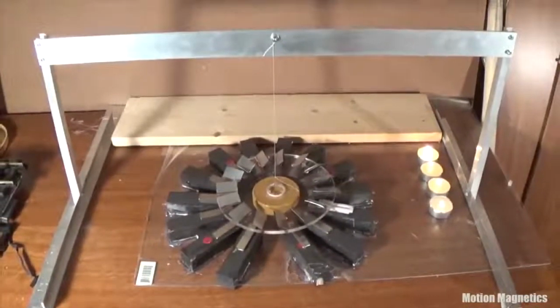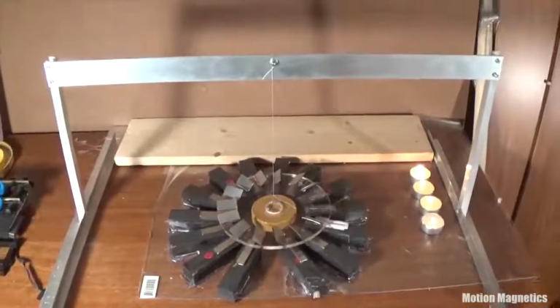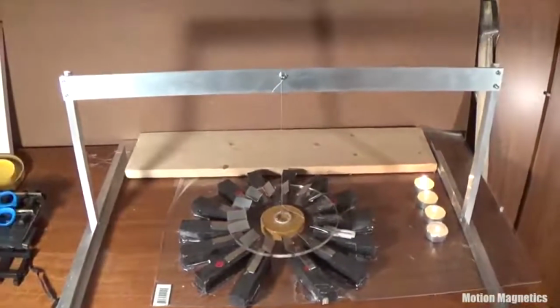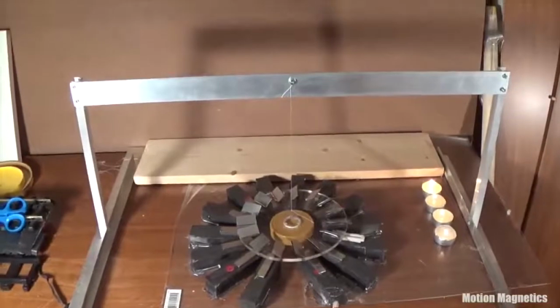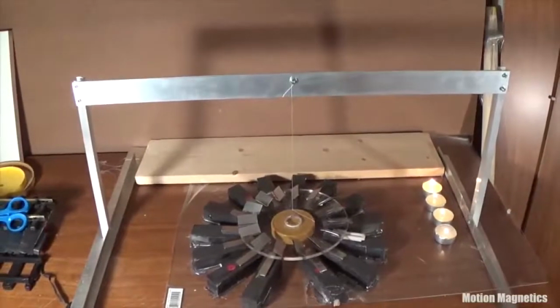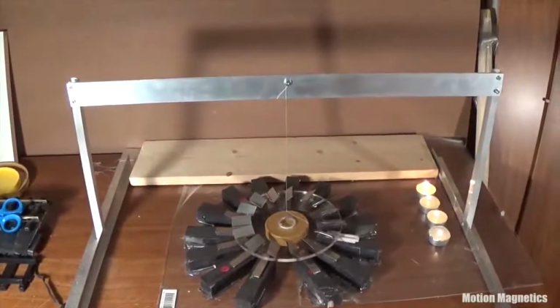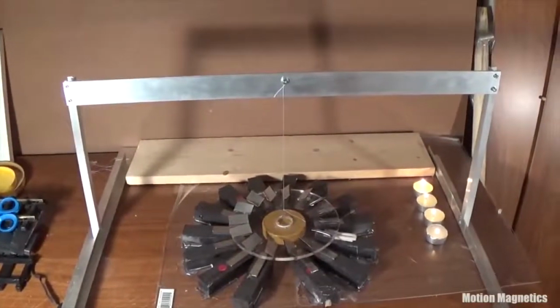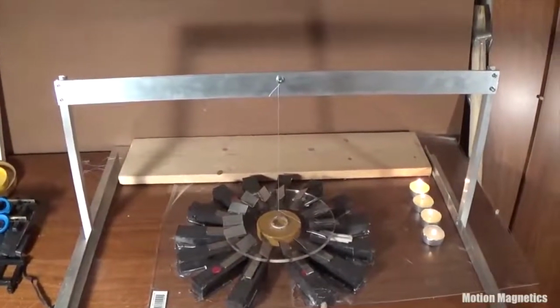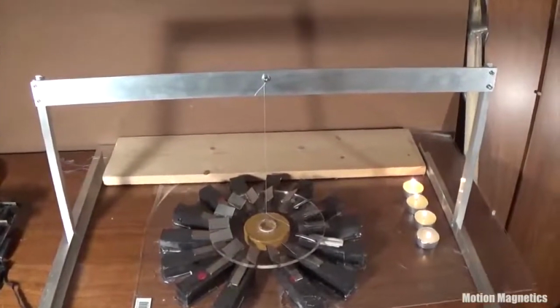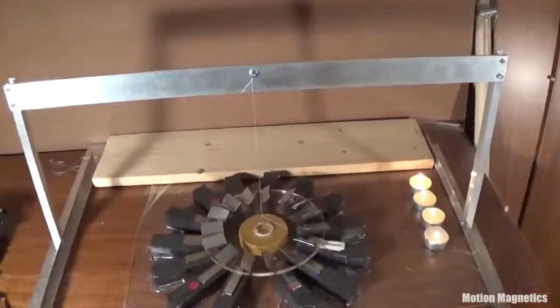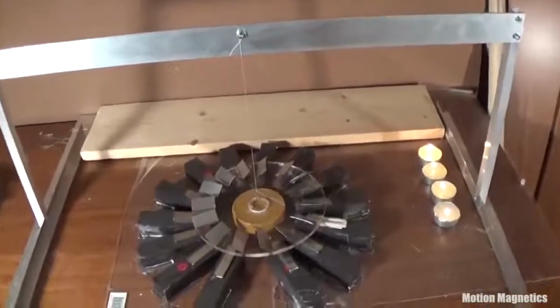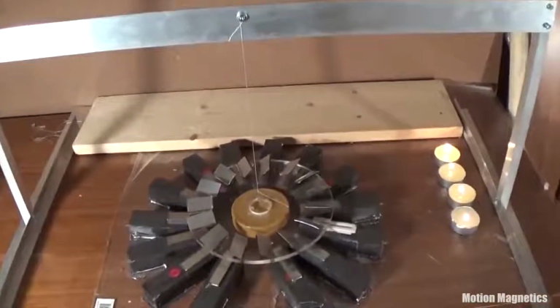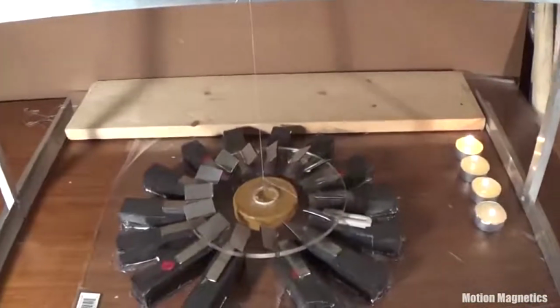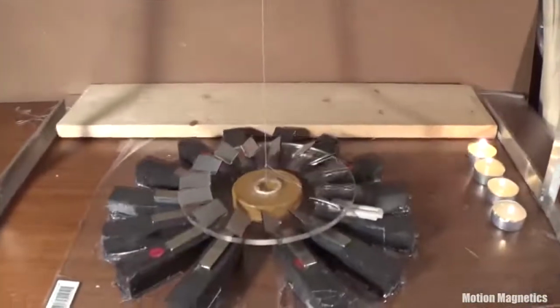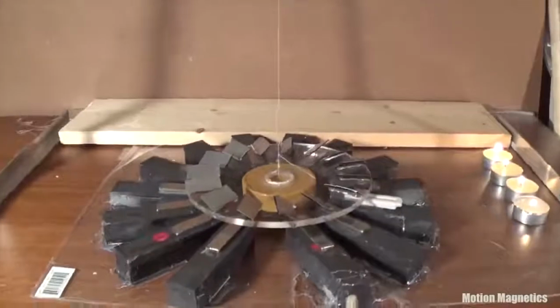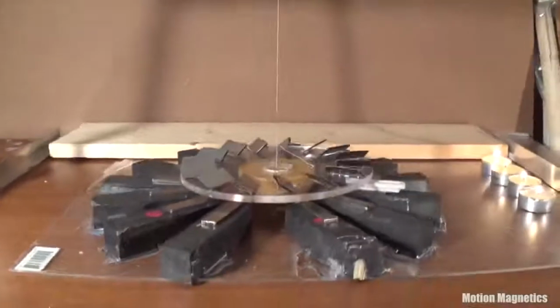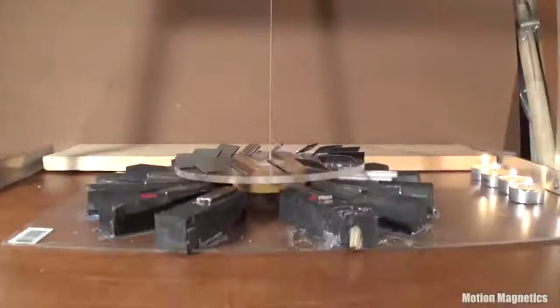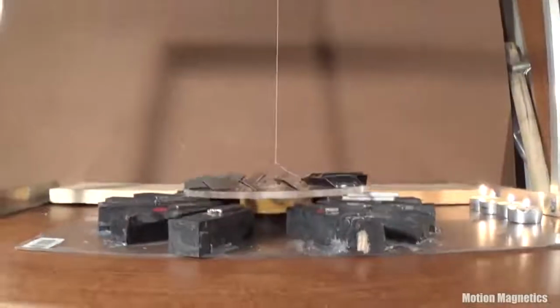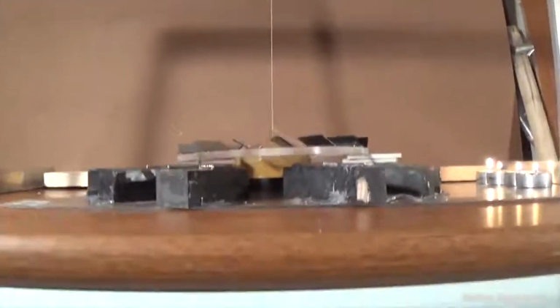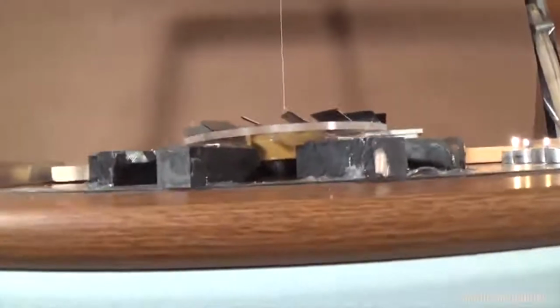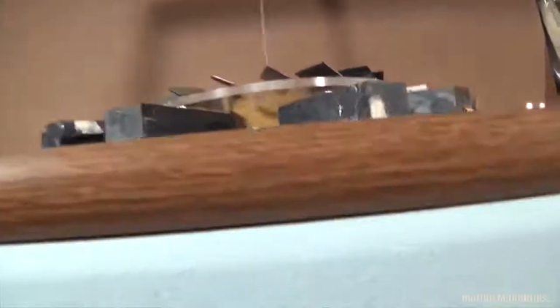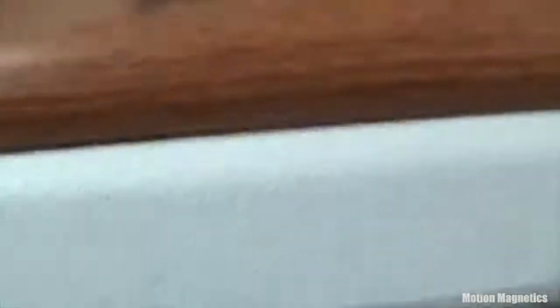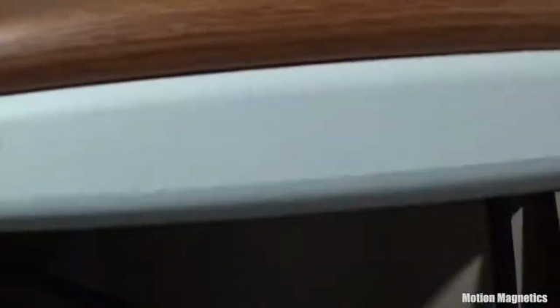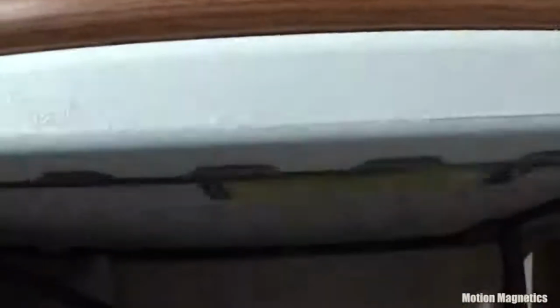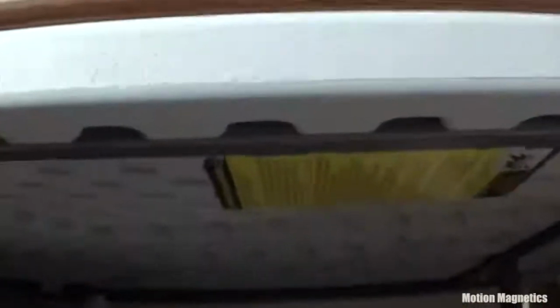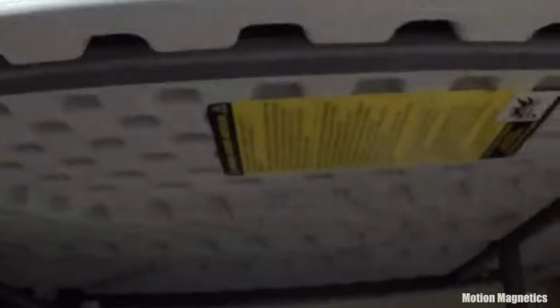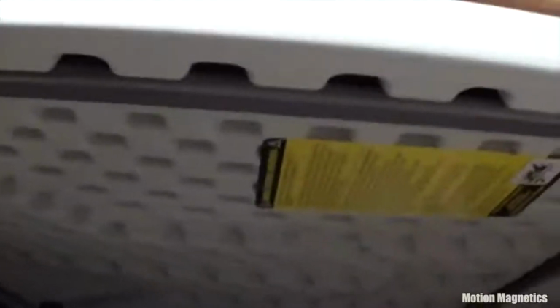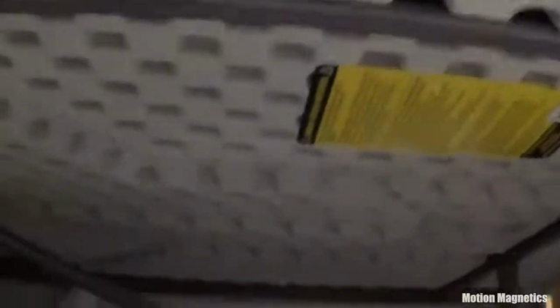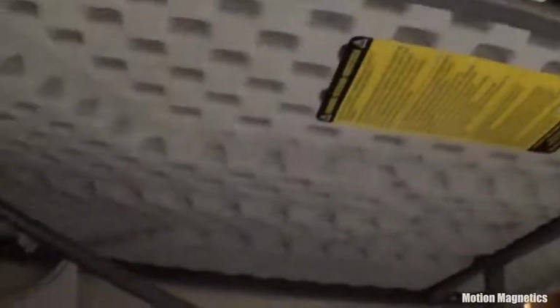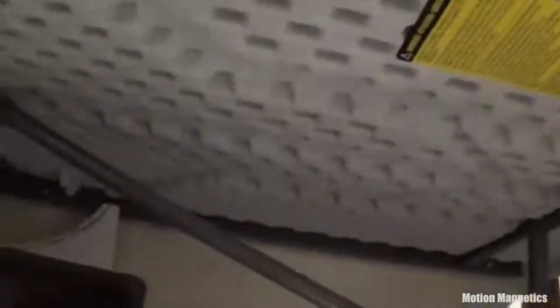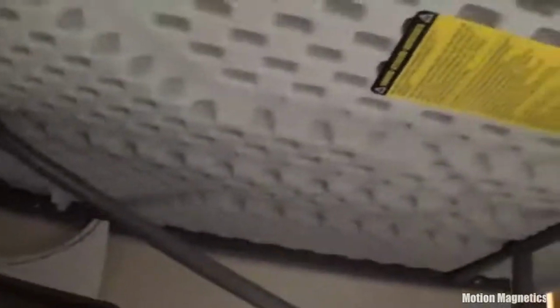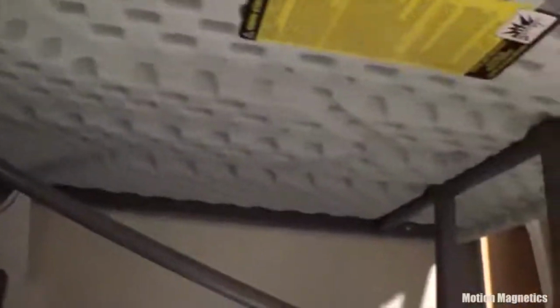I also decided to demonstrate the setup with candles around the stator, simply so no one thinks I'm using a fan or blower to induce spin in the rotor. It's really not a bad idea to demonstrate your builds this way regardless, as there are quite a few hoaxes out there.